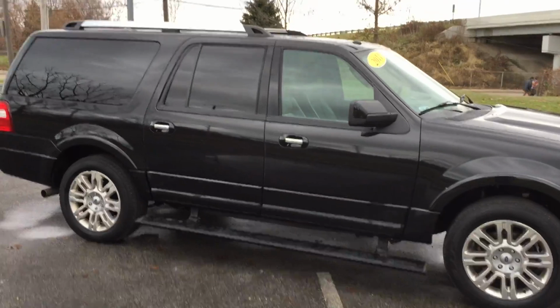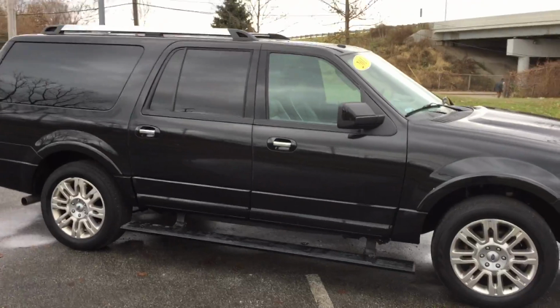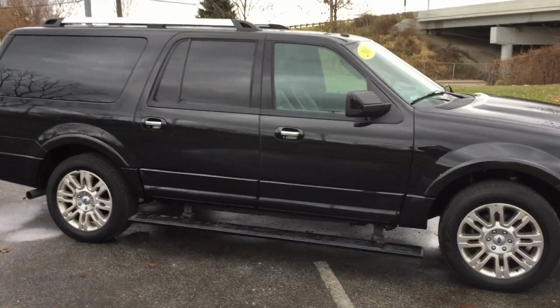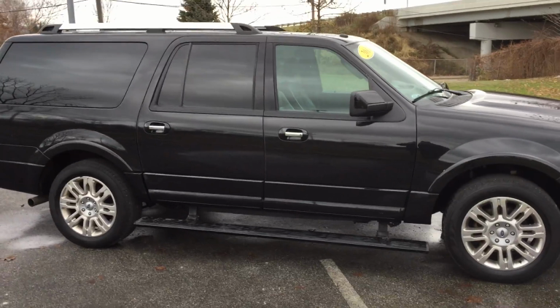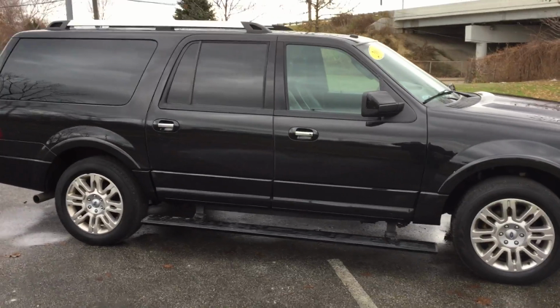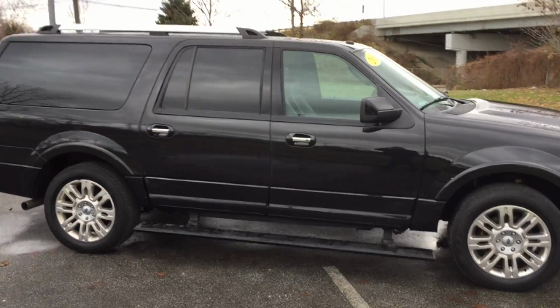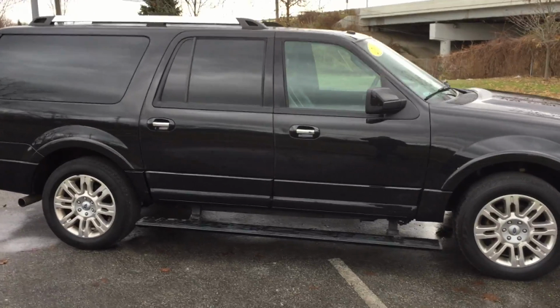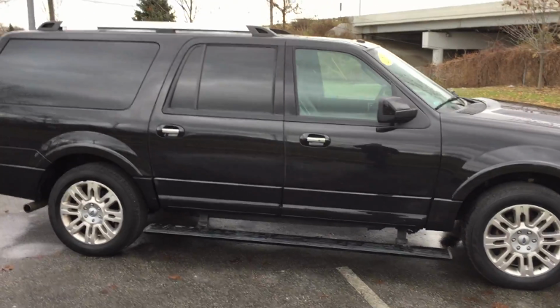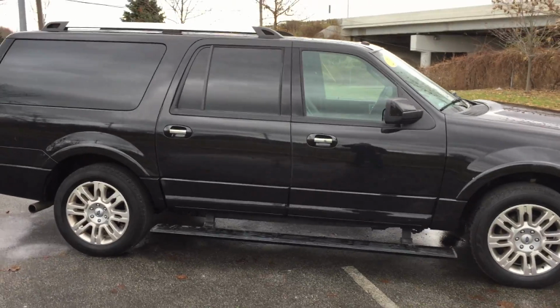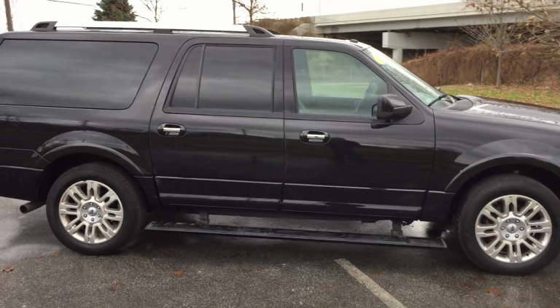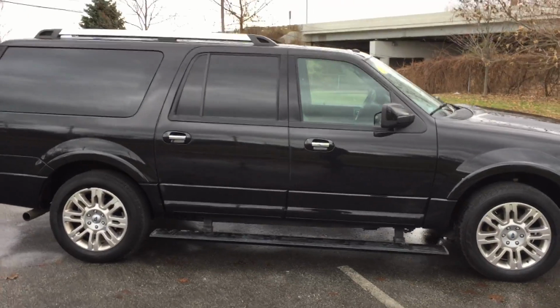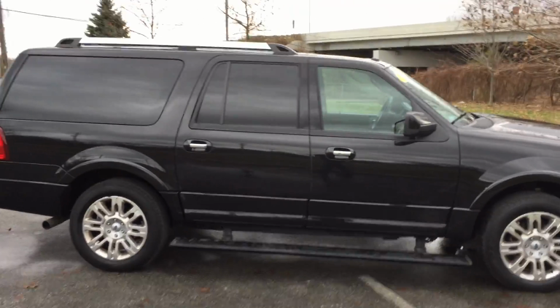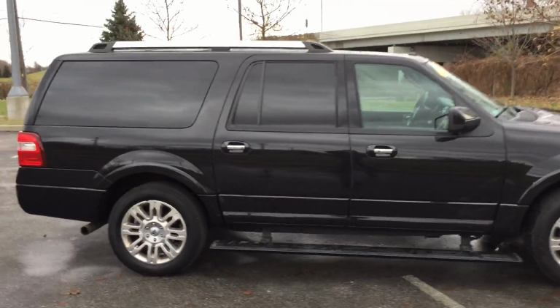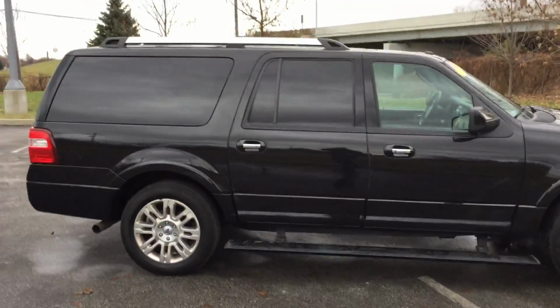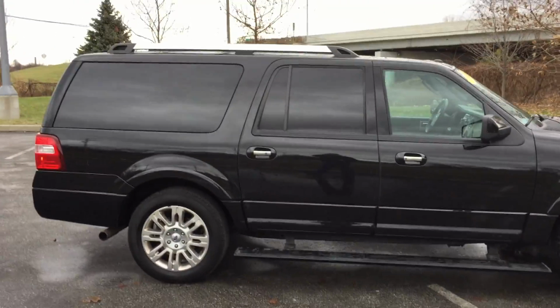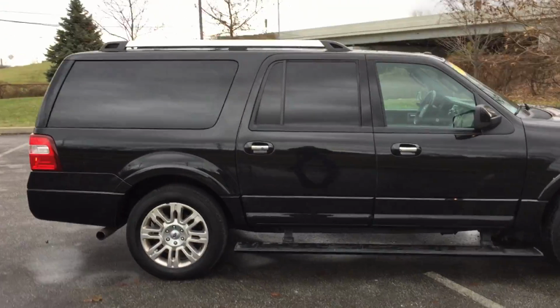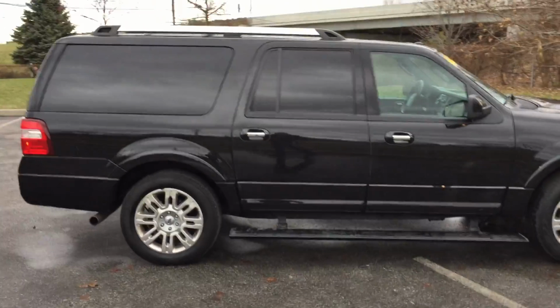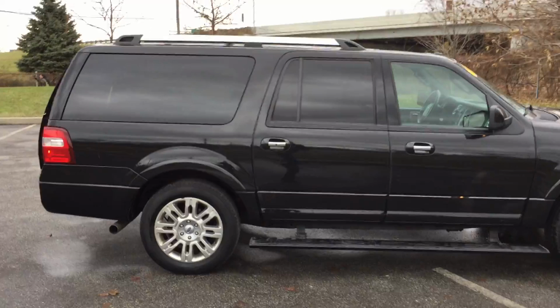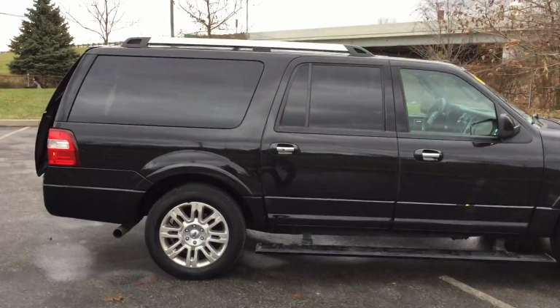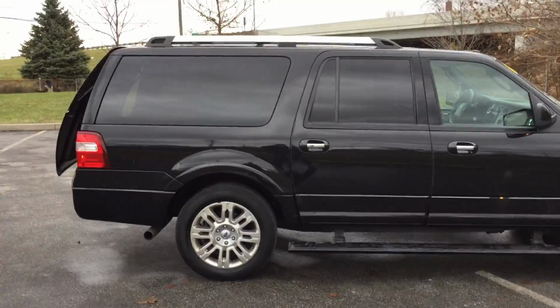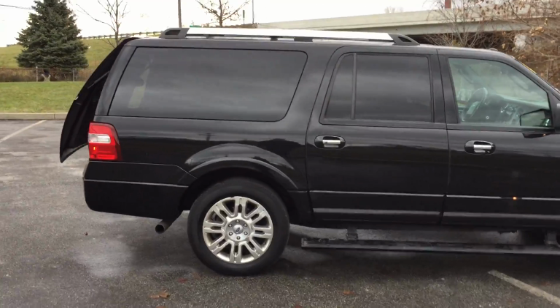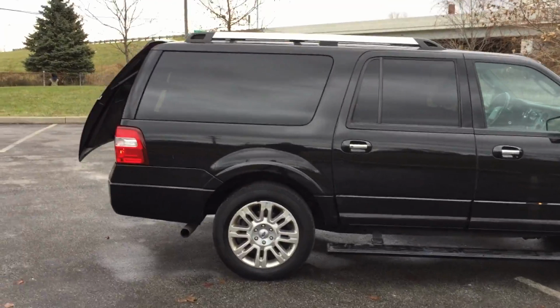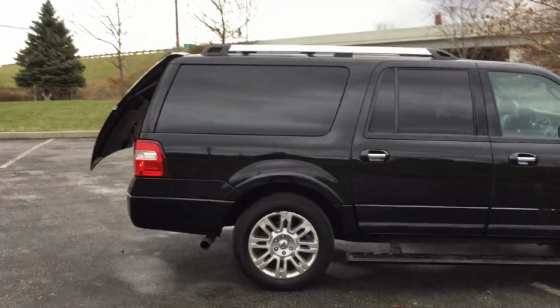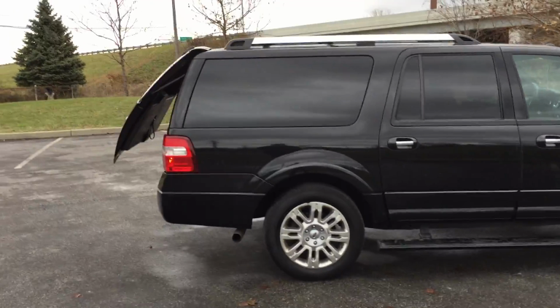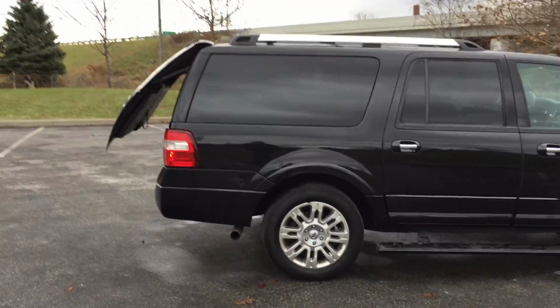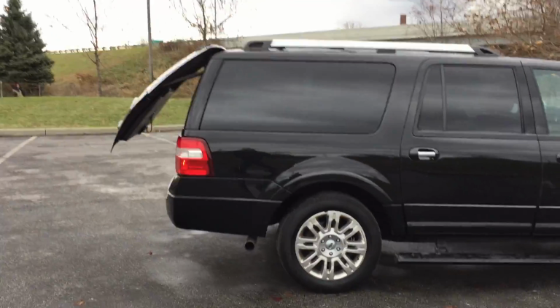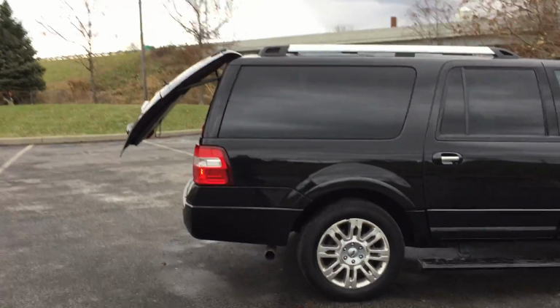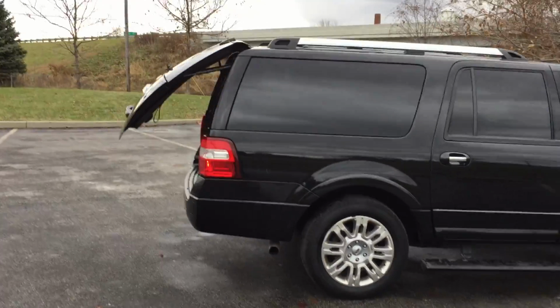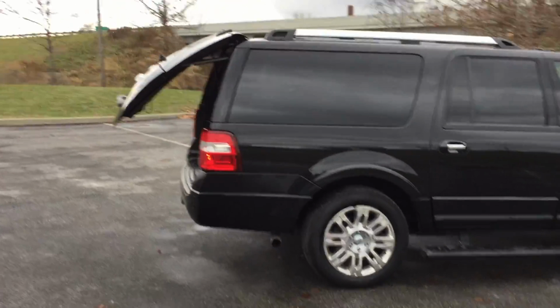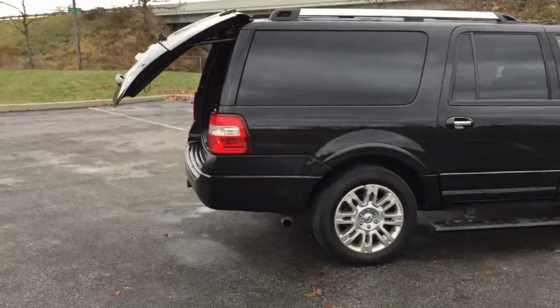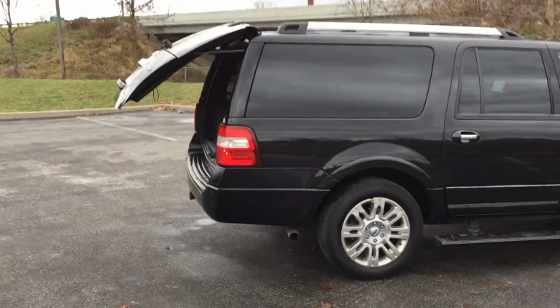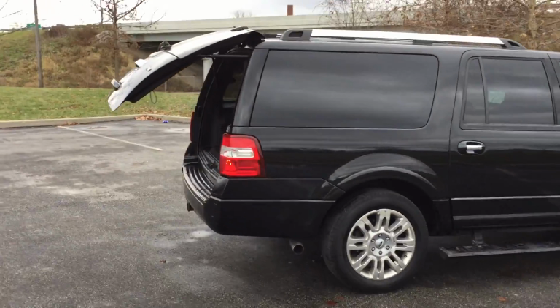This is black metallic with running boards, chrome wheels, and extended length for more cargo room. It has a power lift gate — I just used the key fob to open it up.